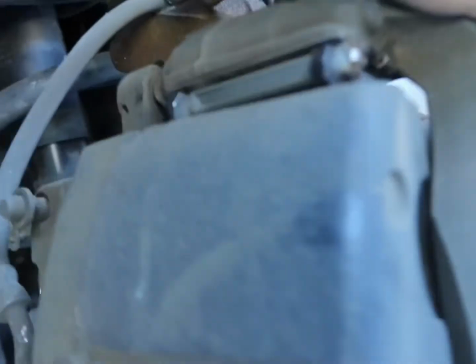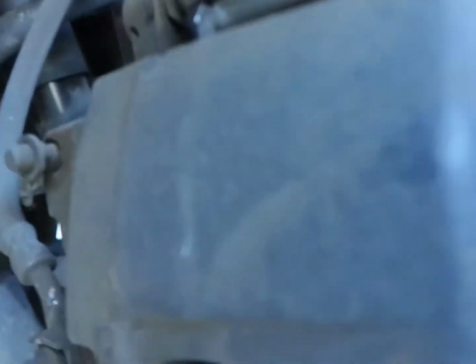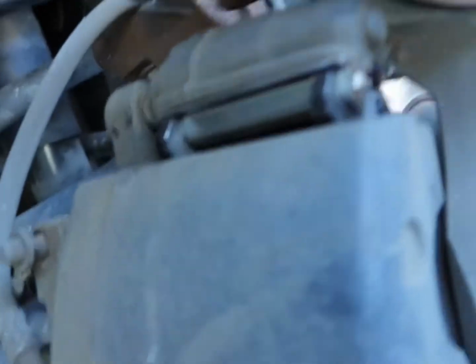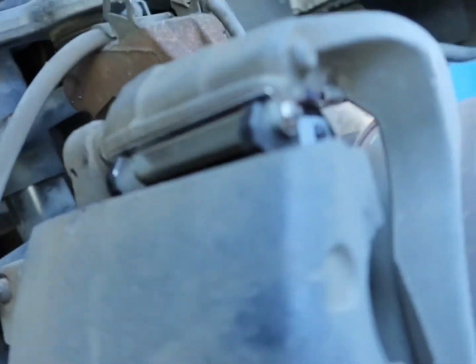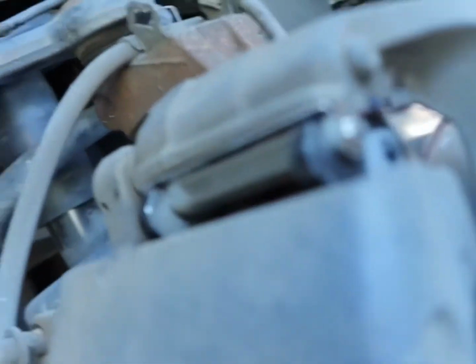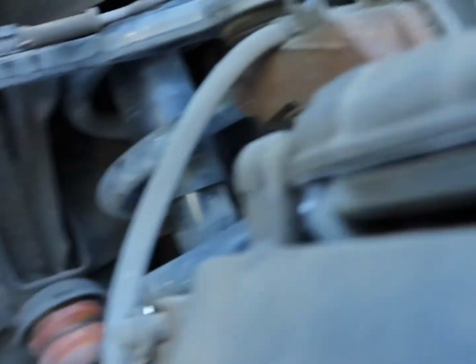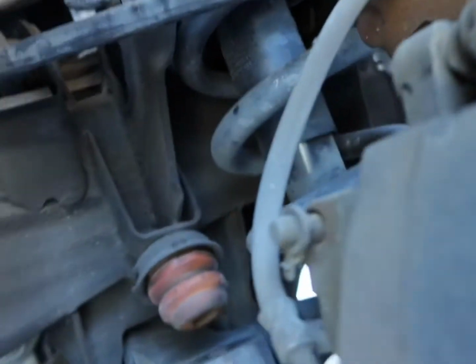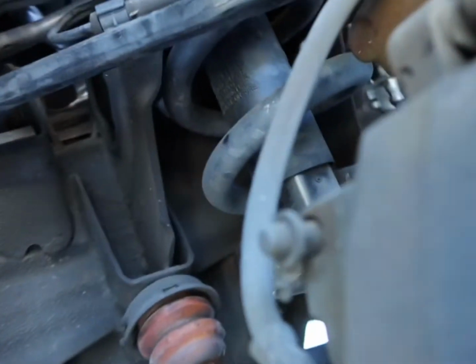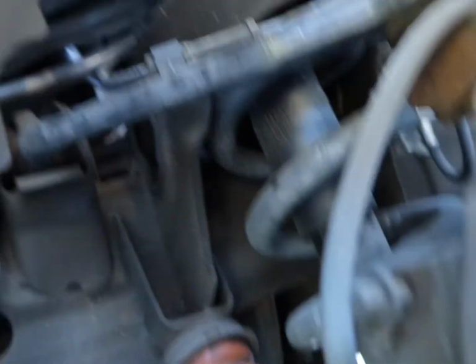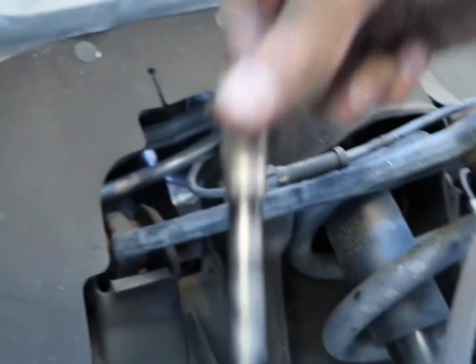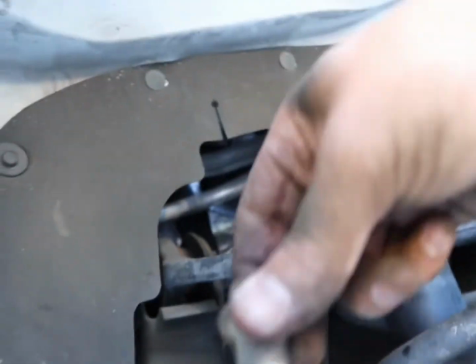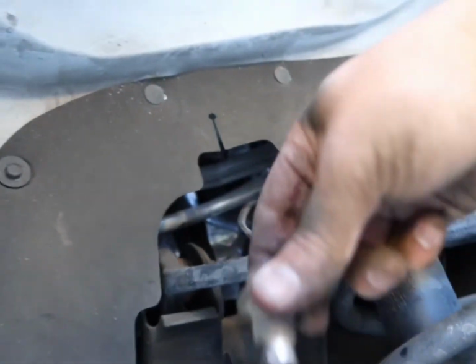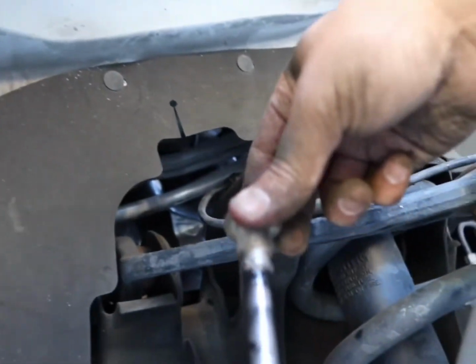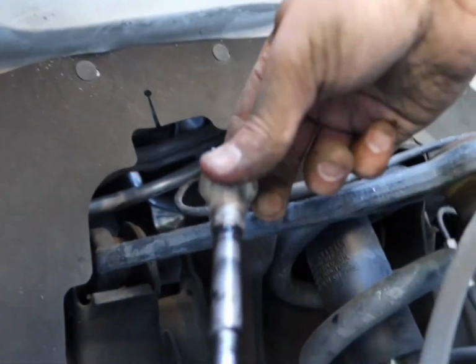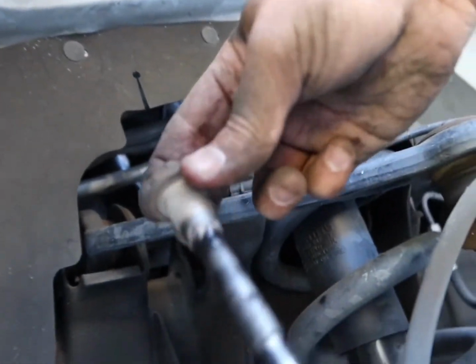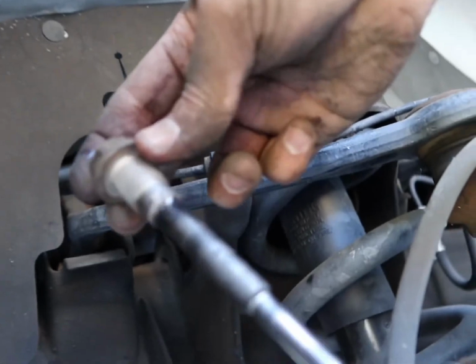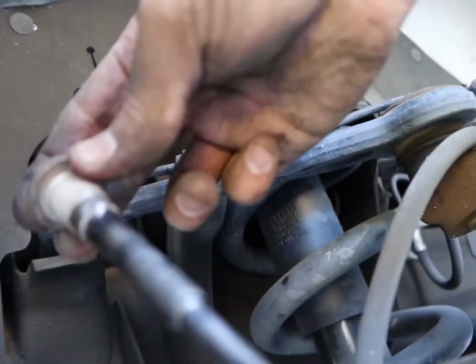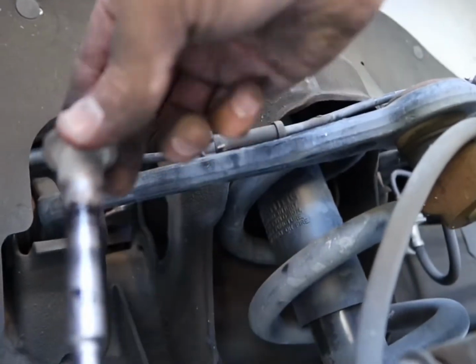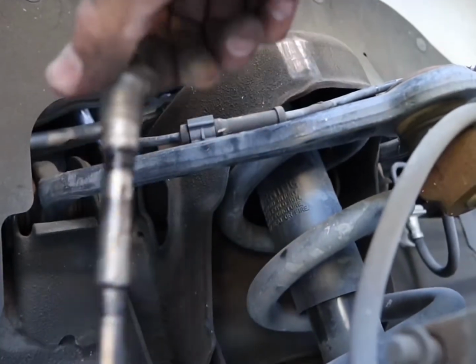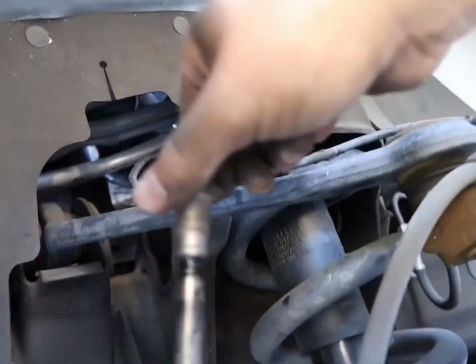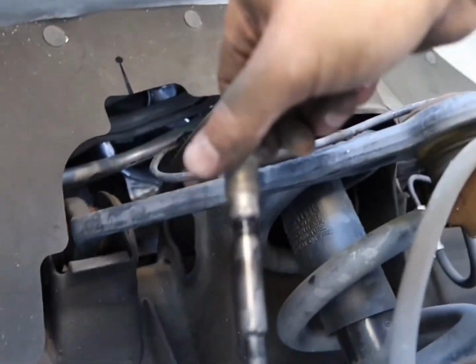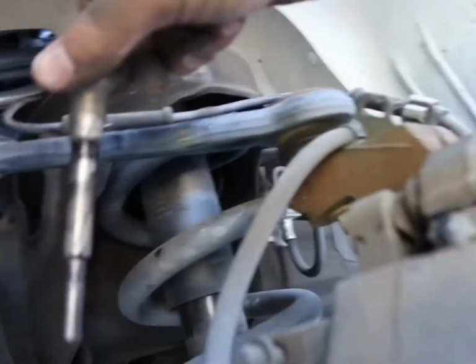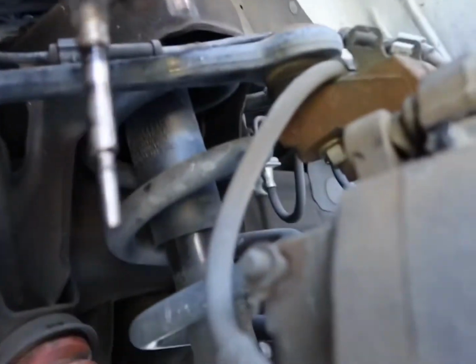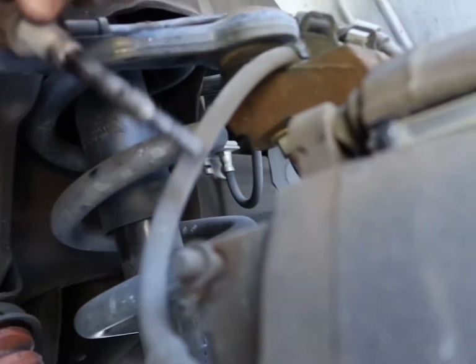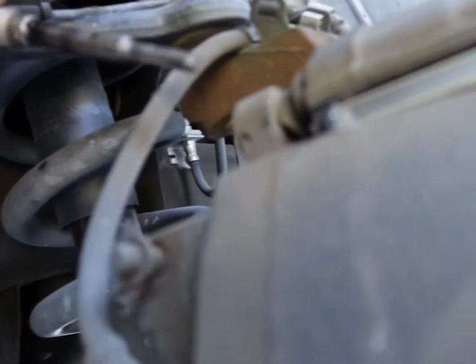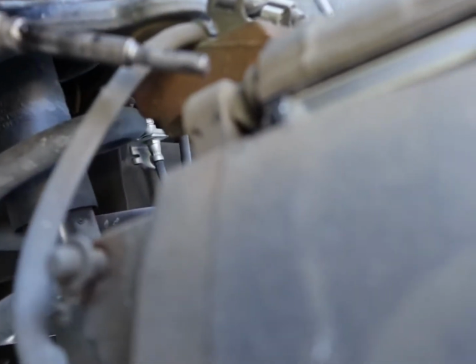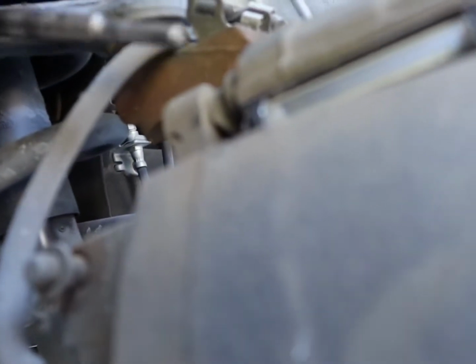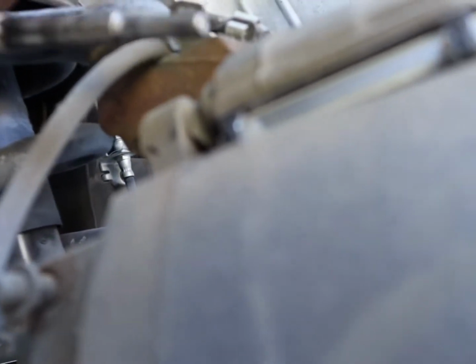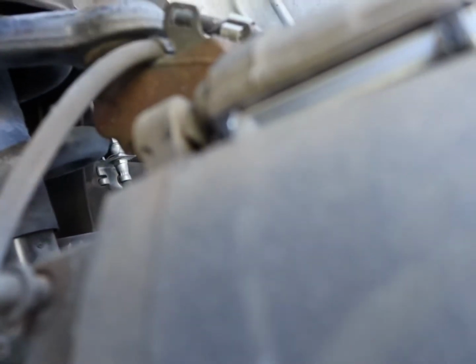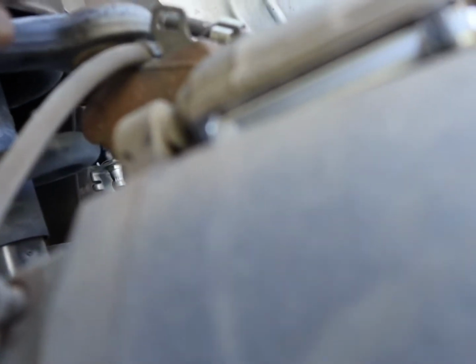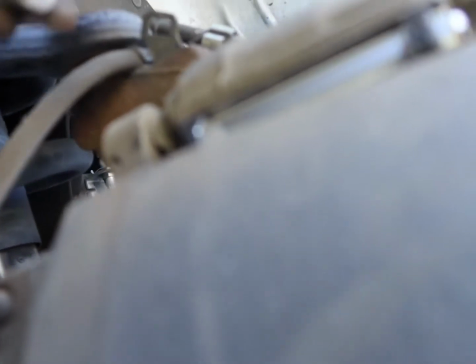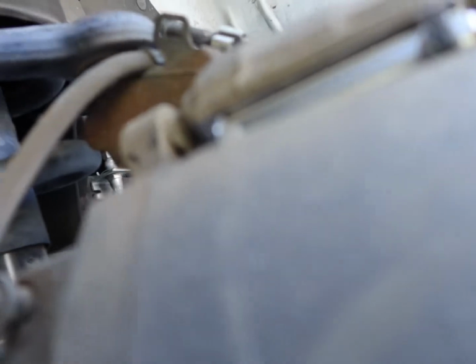Once we're here, we're going to take the original pins, grease them up really good, and then insert them back in, making sure that everything's aligned.